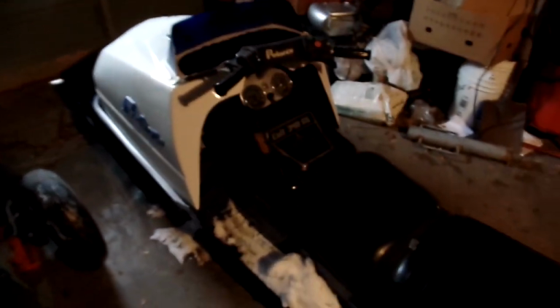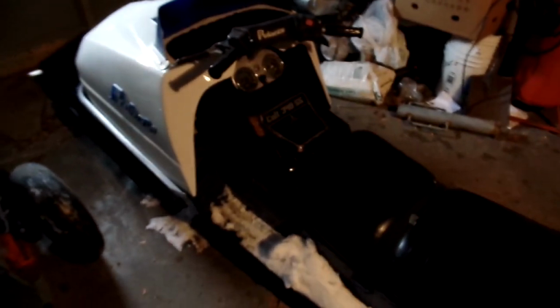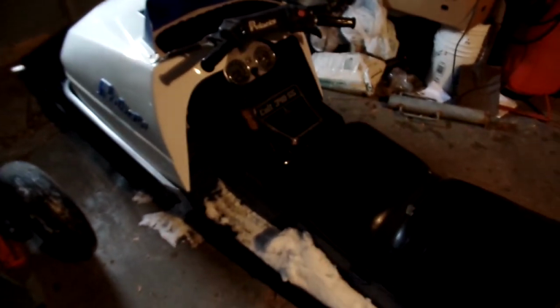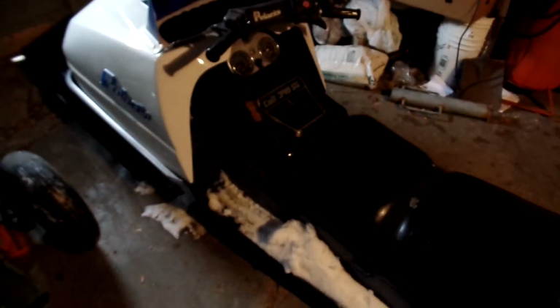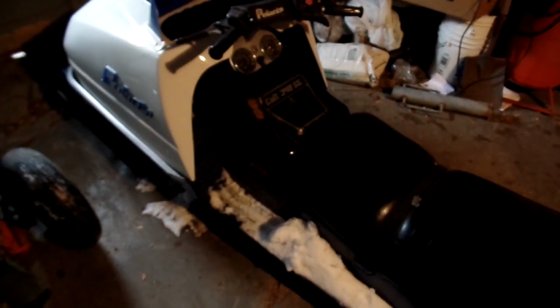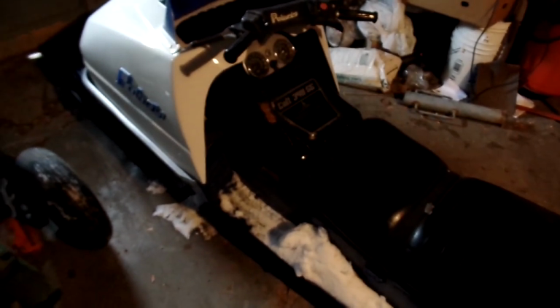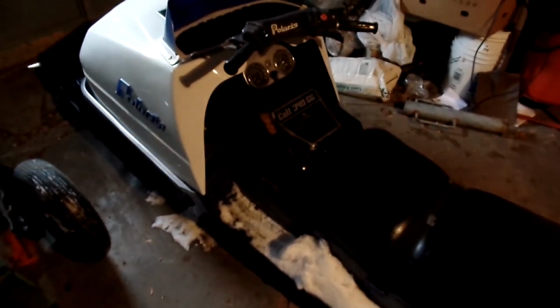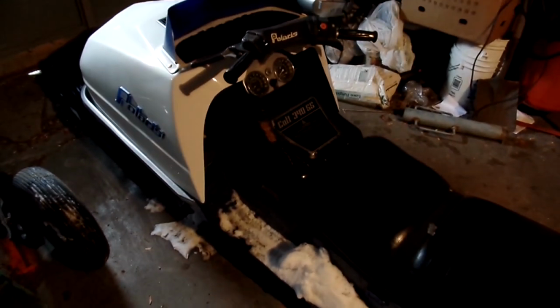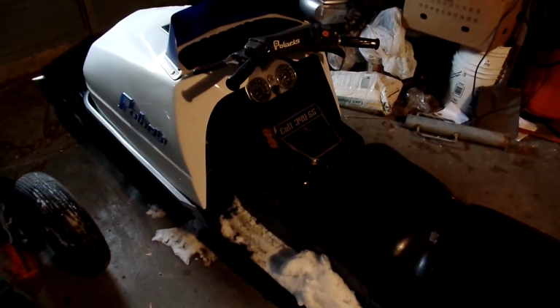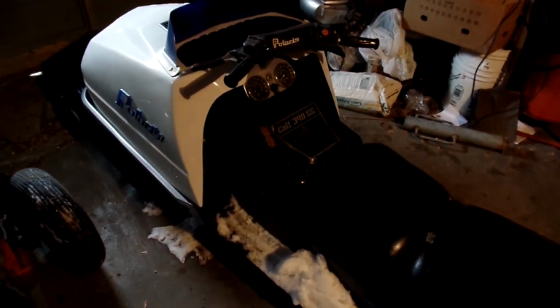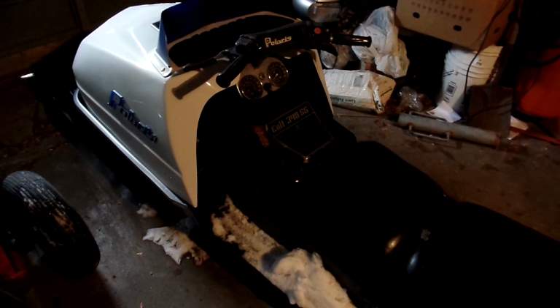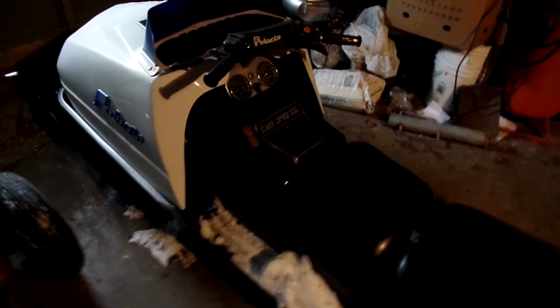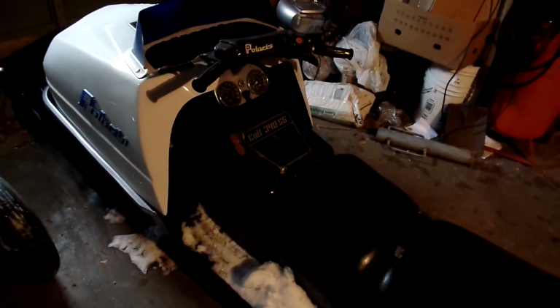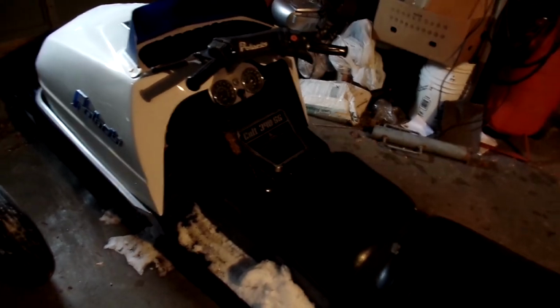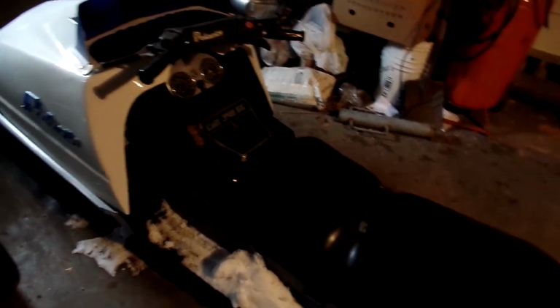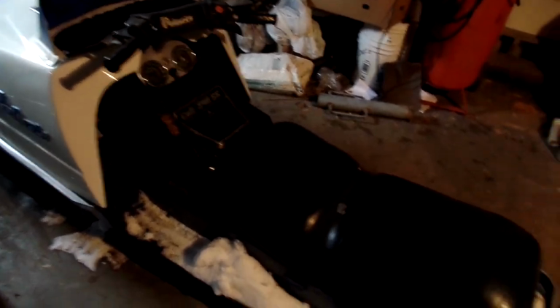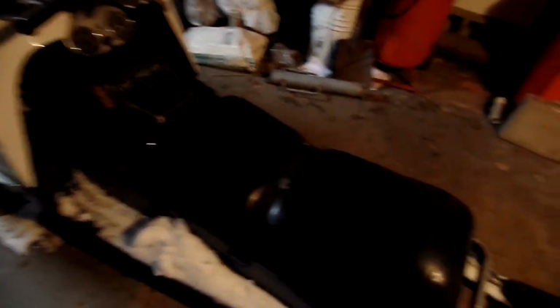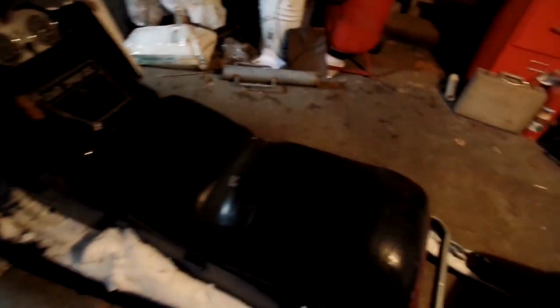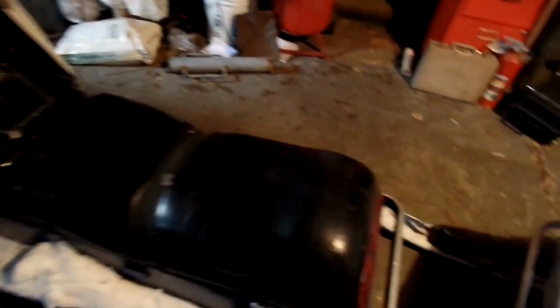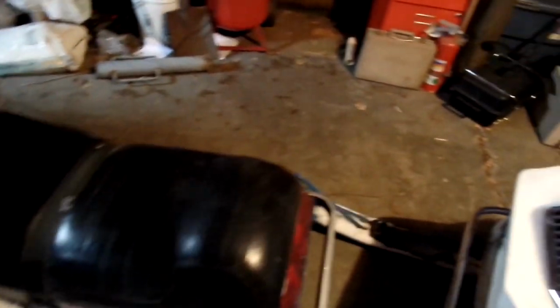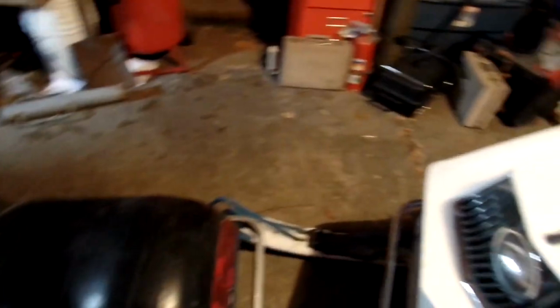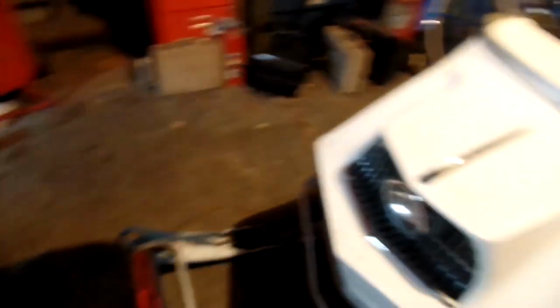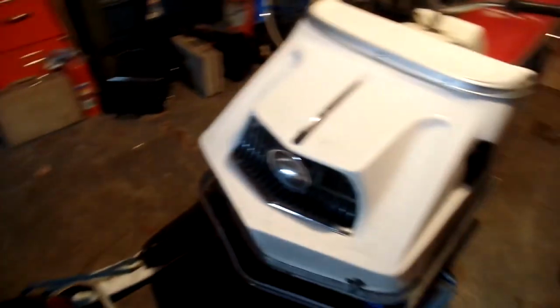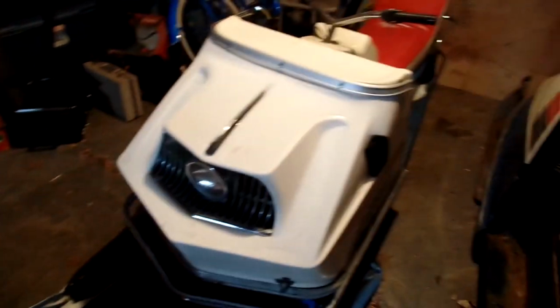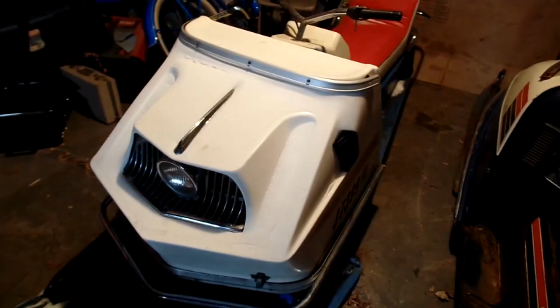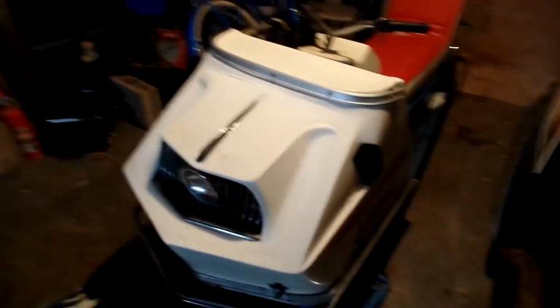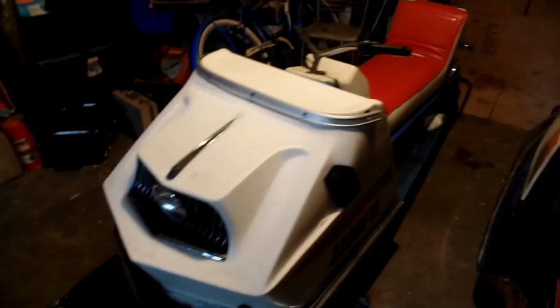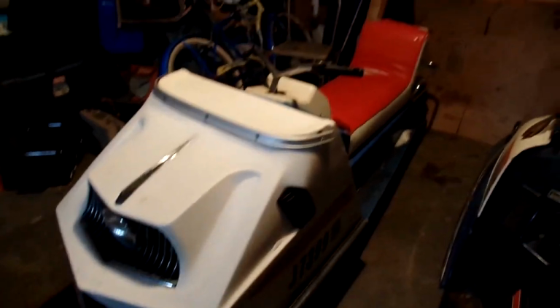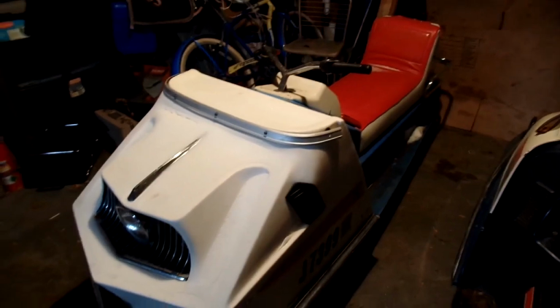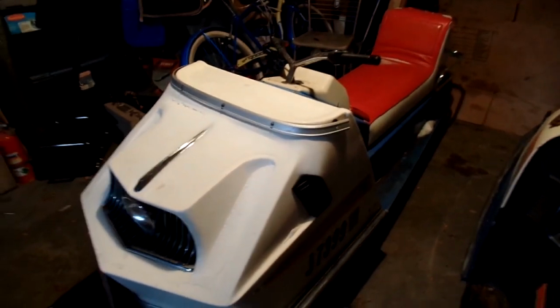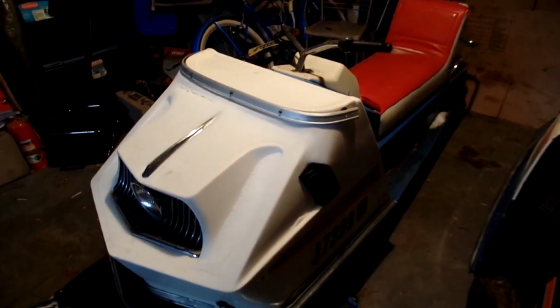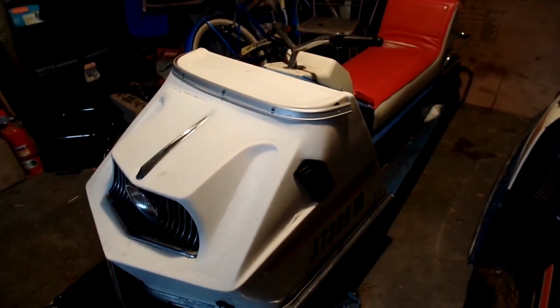Here's the old Player's Colt. Should fire right up, just gotta throw some gas in there. And the 70 Charger.